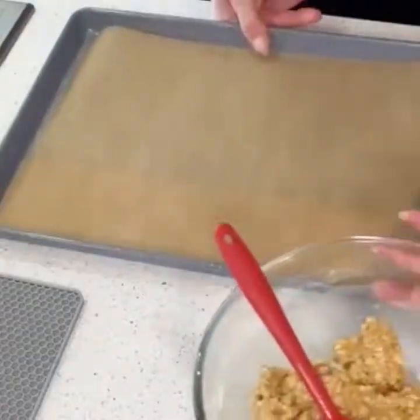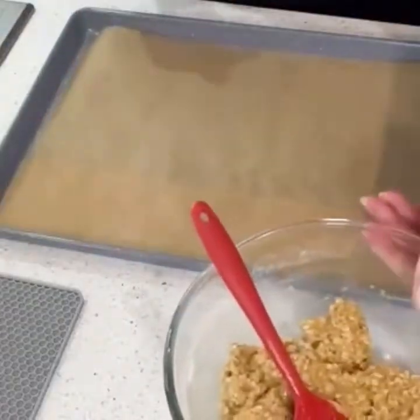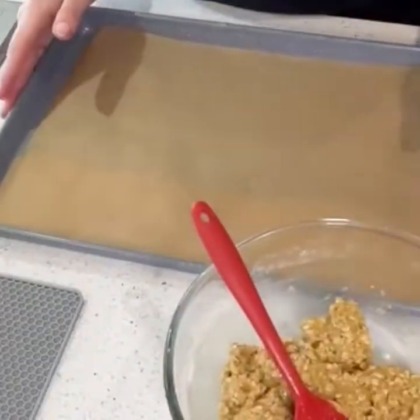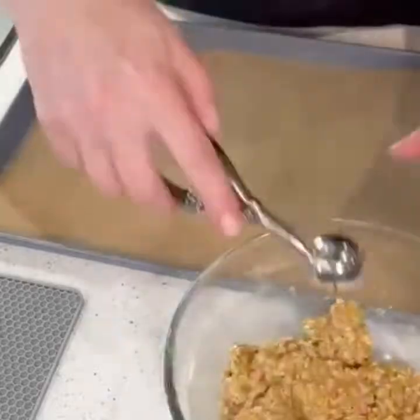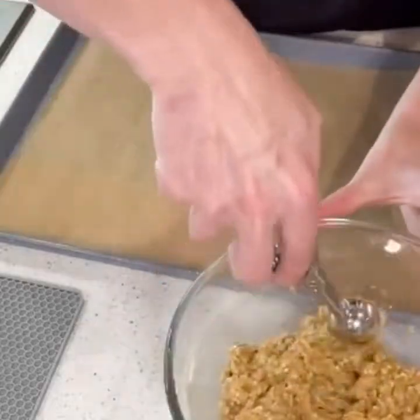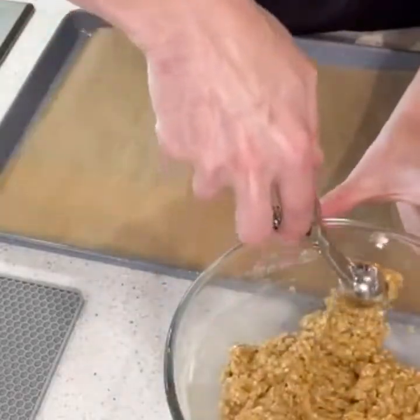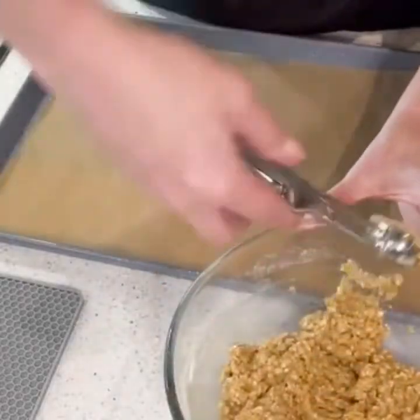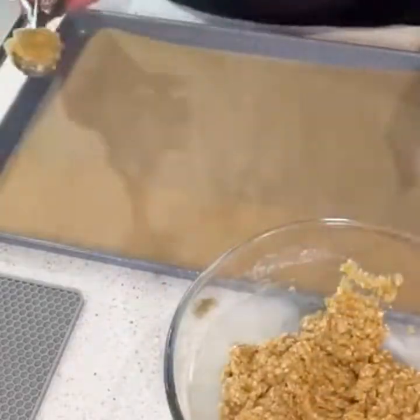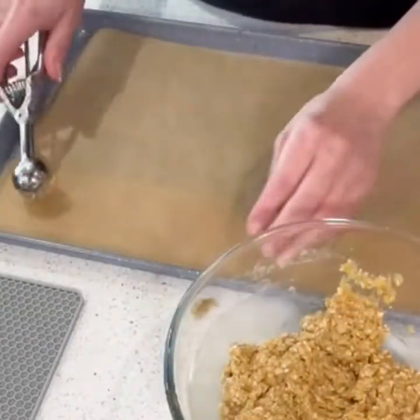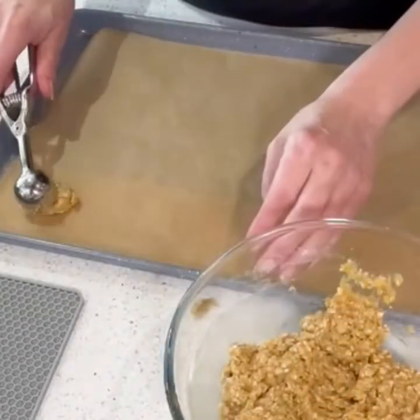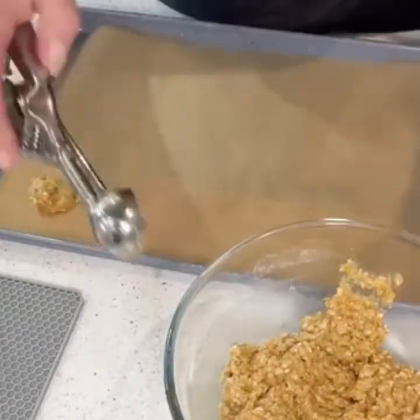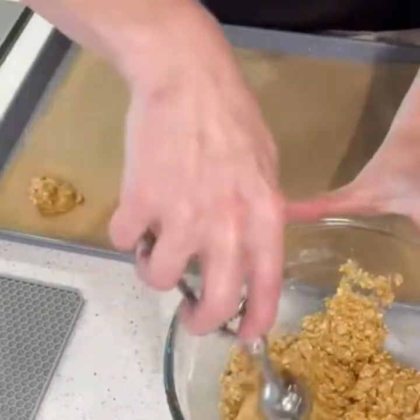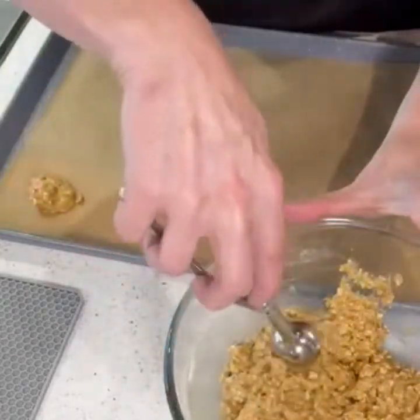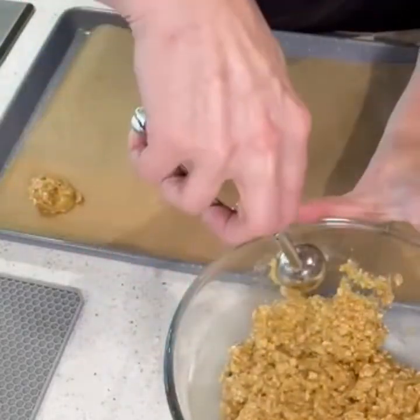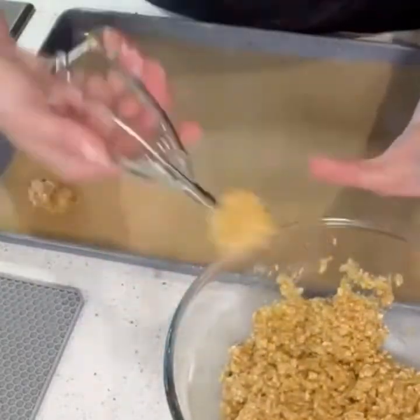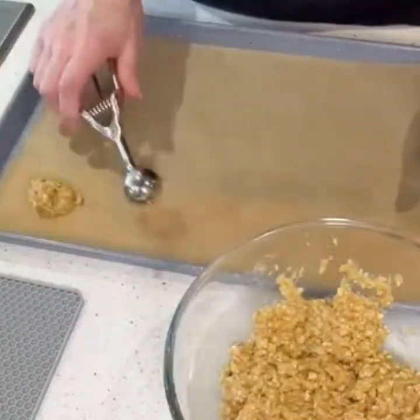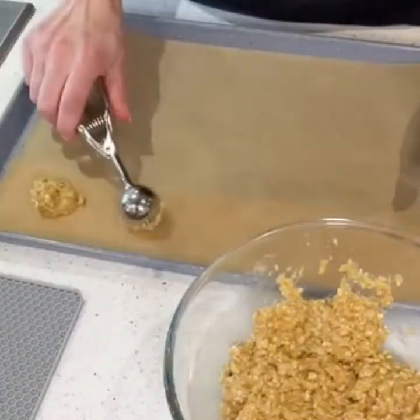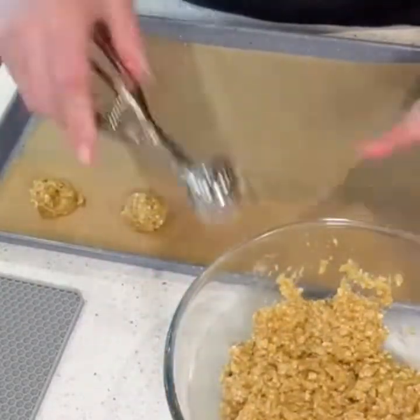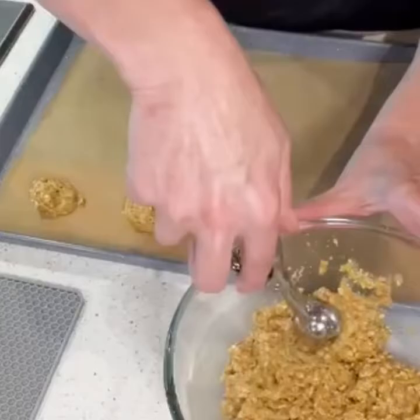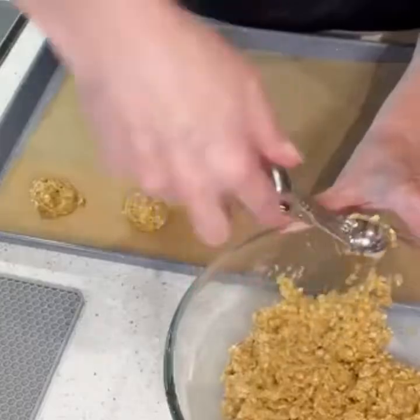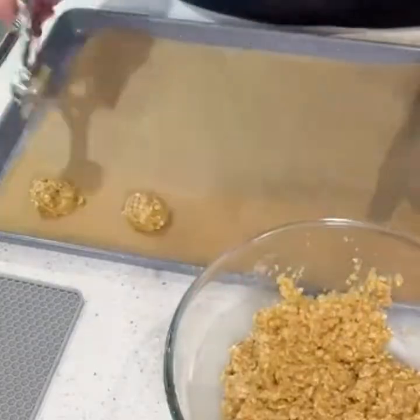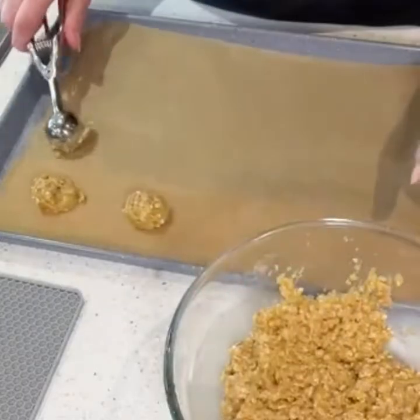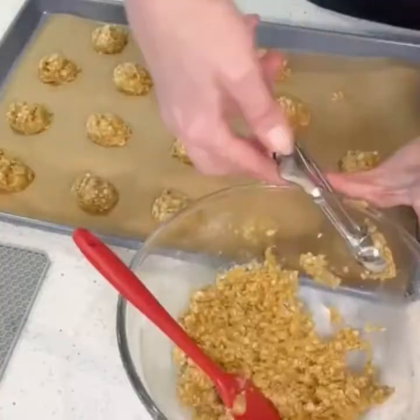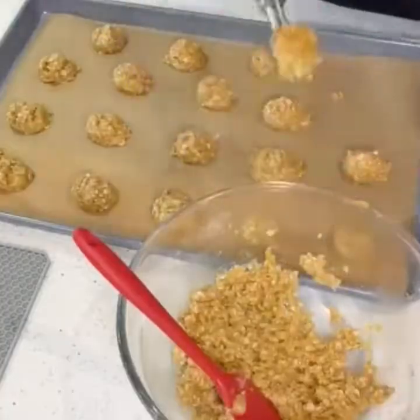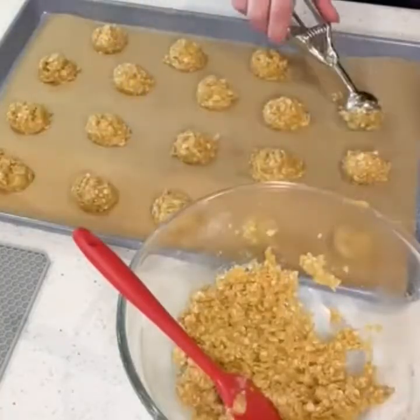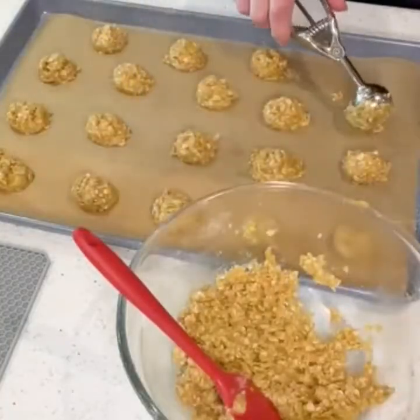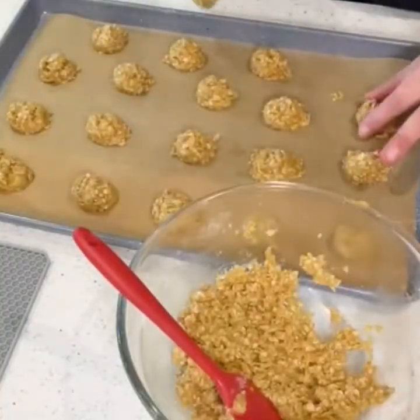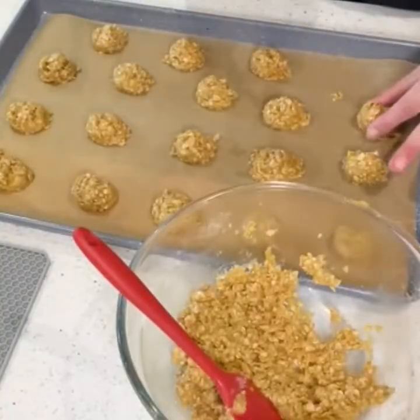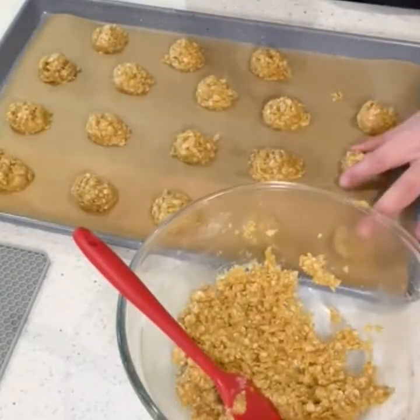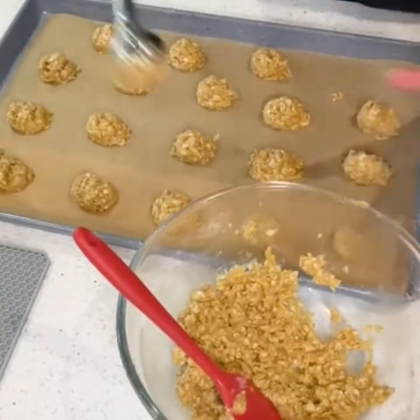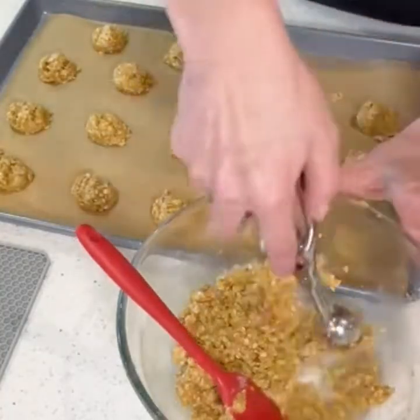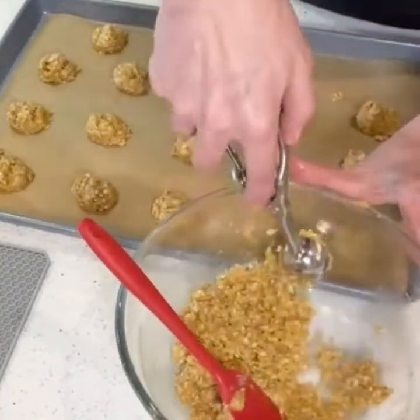You can do this by hand or, as shown here, you can use a cookie scoop. This will give you even balls on the sheet.